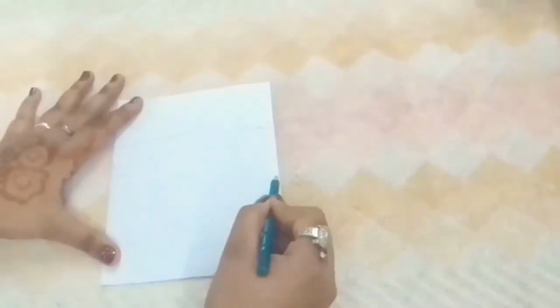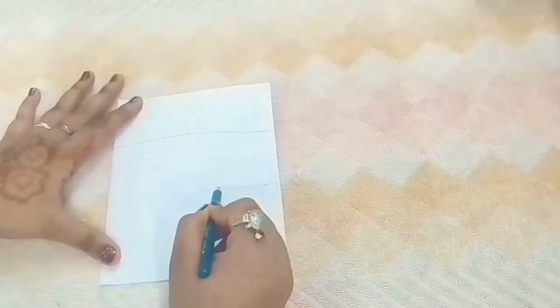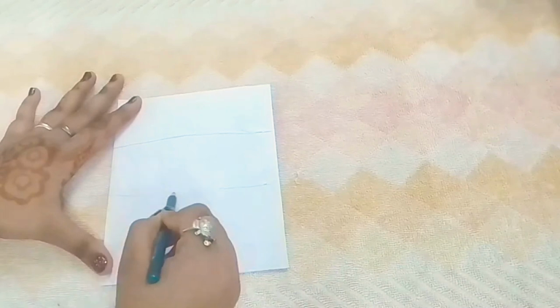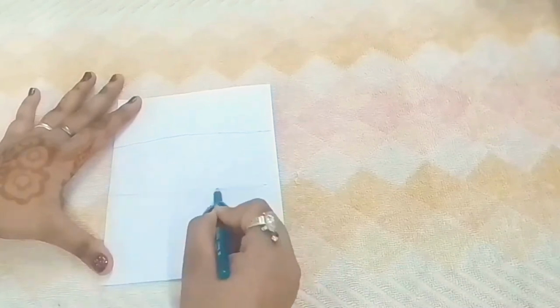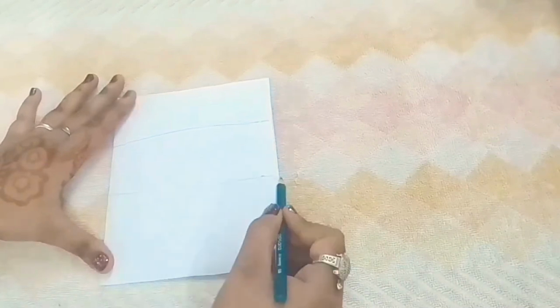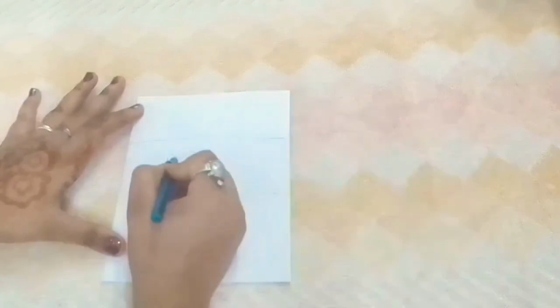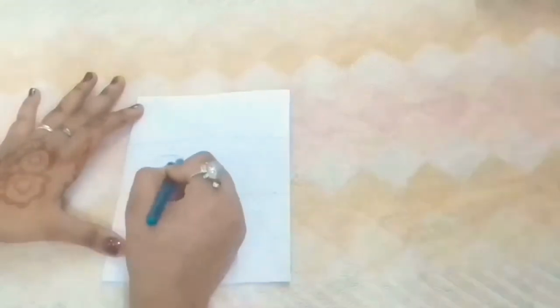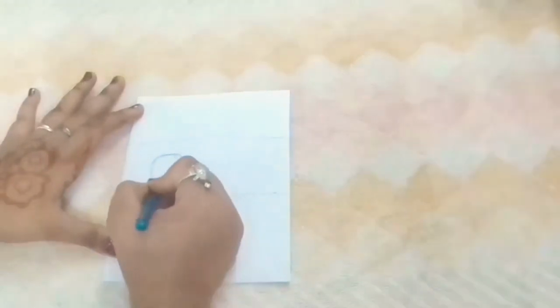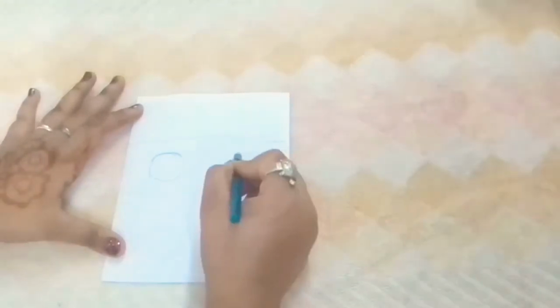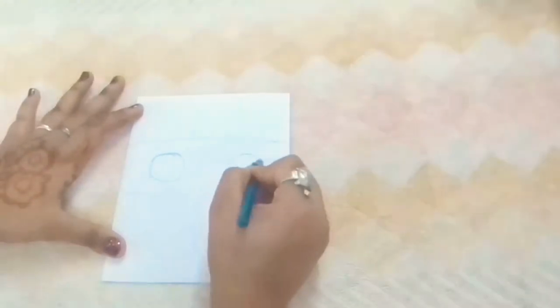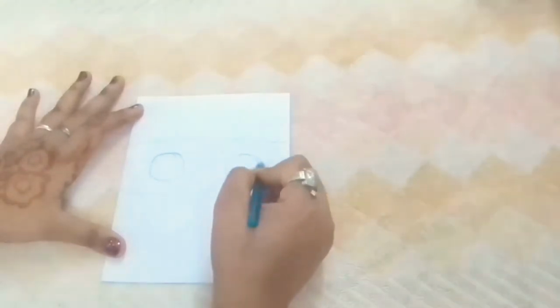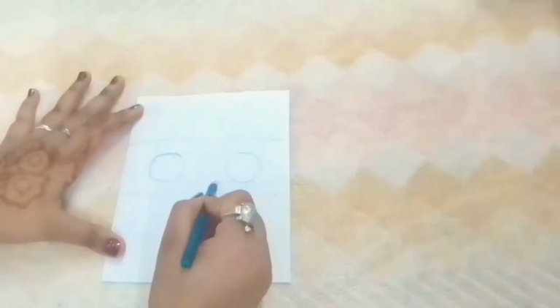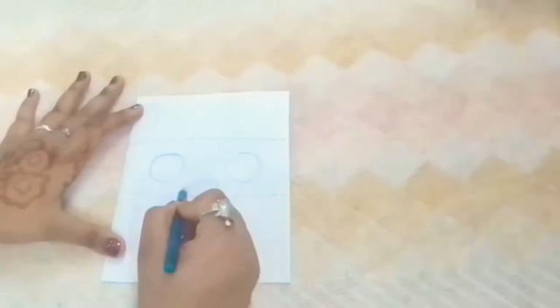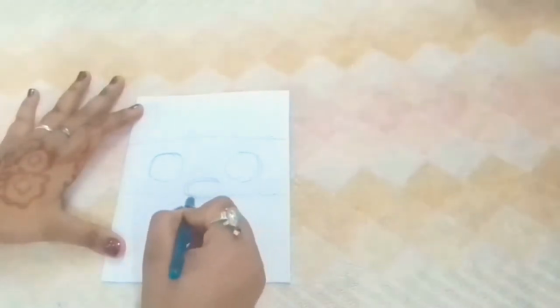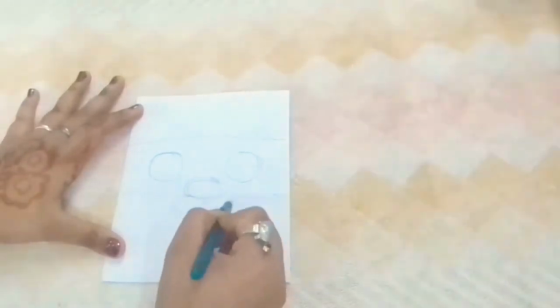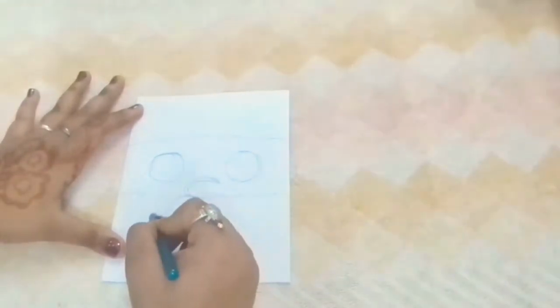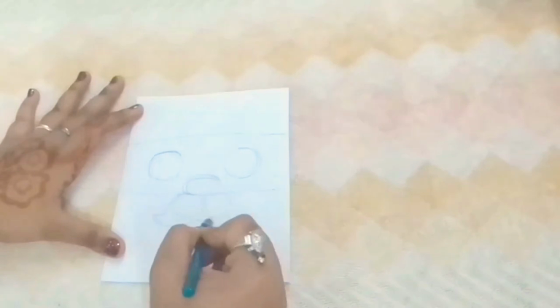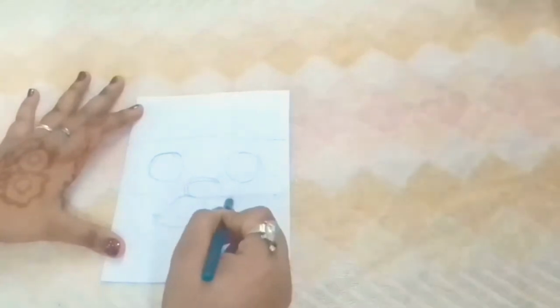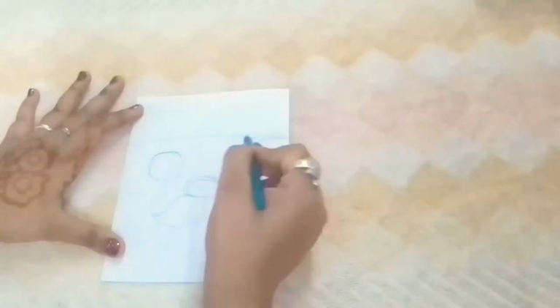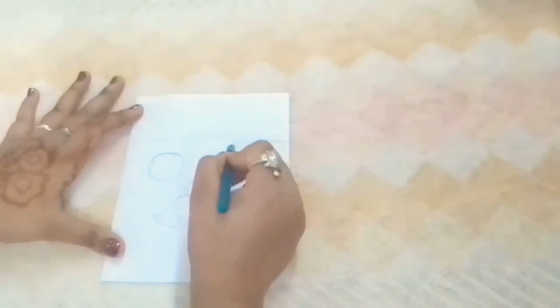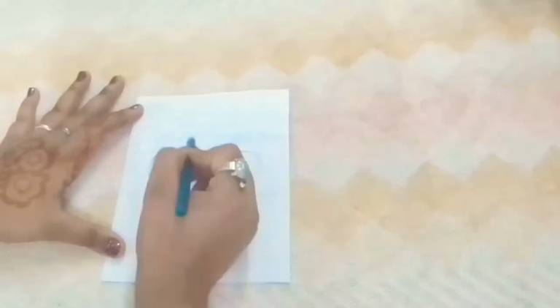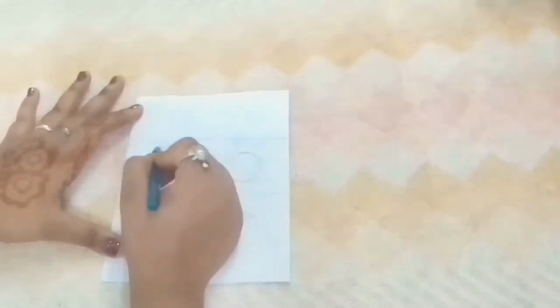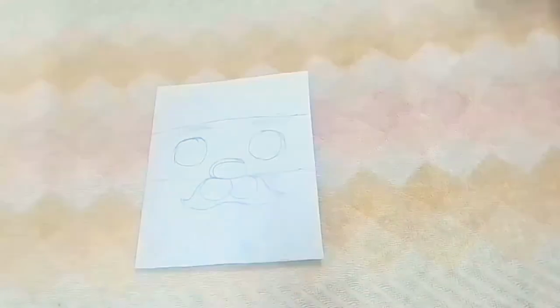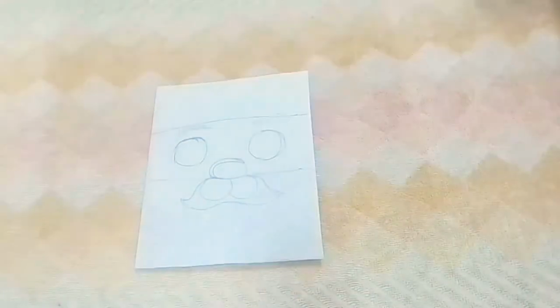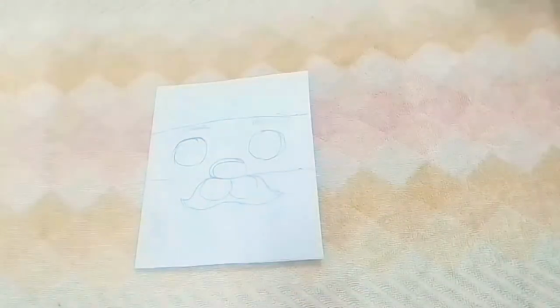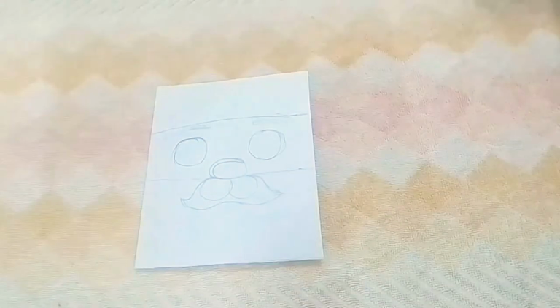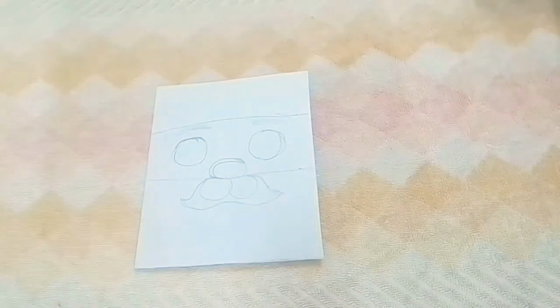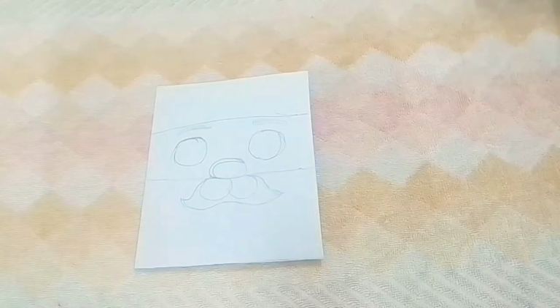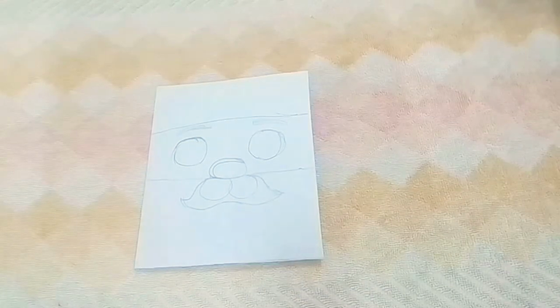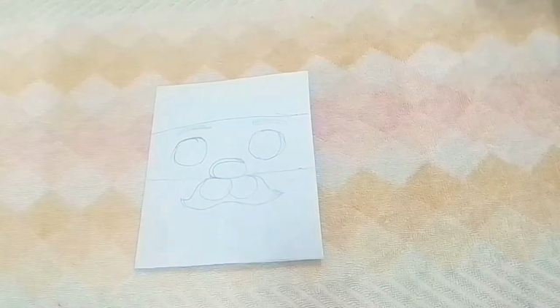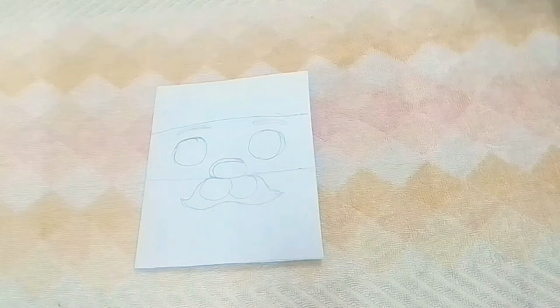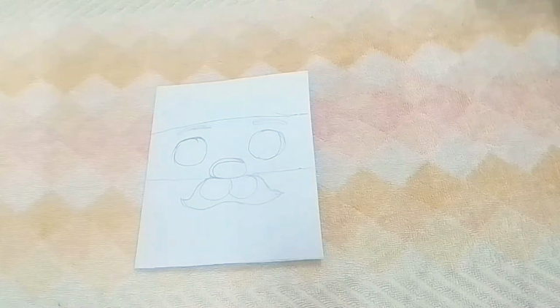Now take a pencil and mark Santa Claus hat and beard. Also draw eyes, nose, and mustache. See, the card will turn out like this.